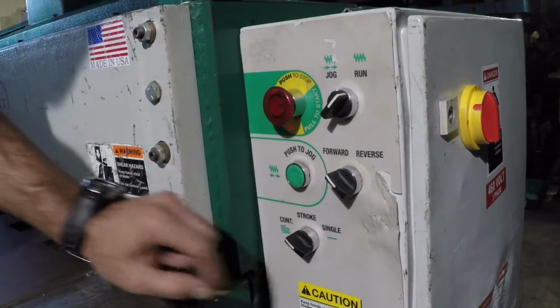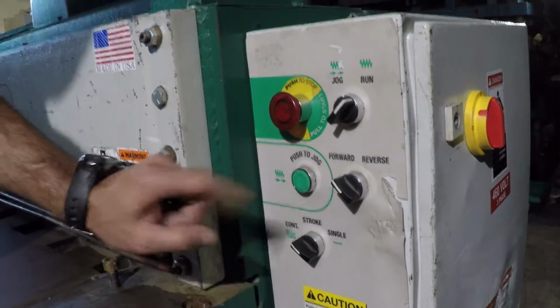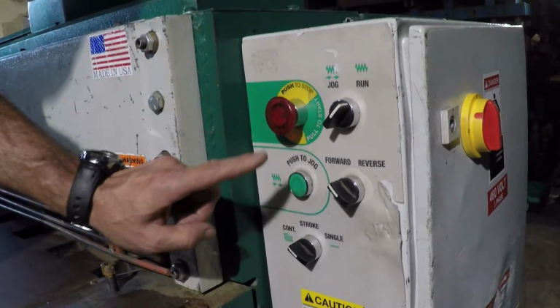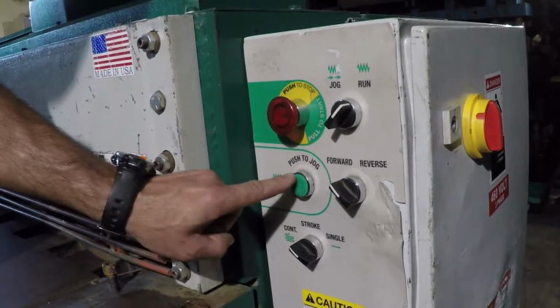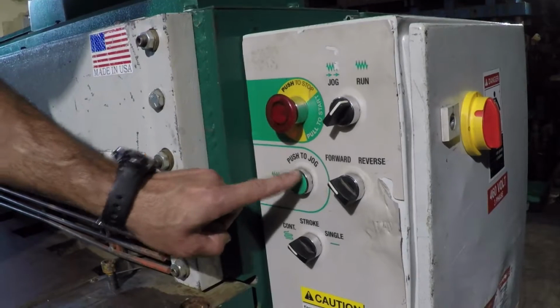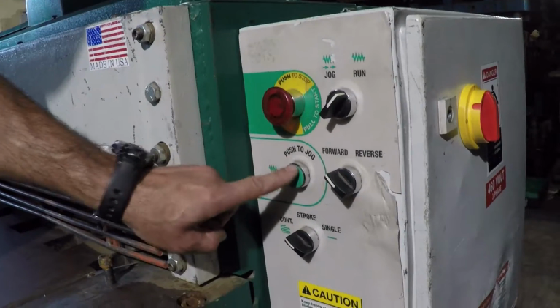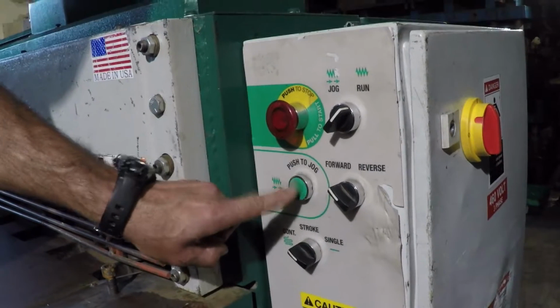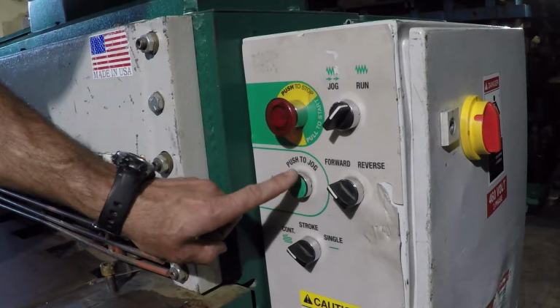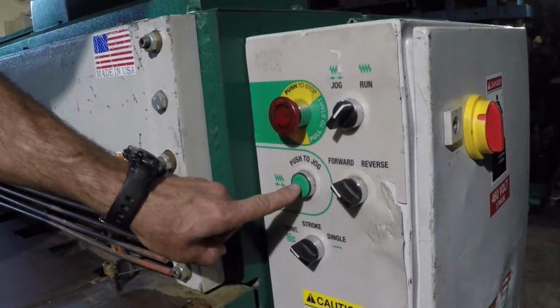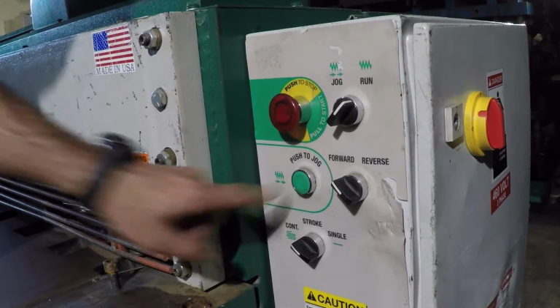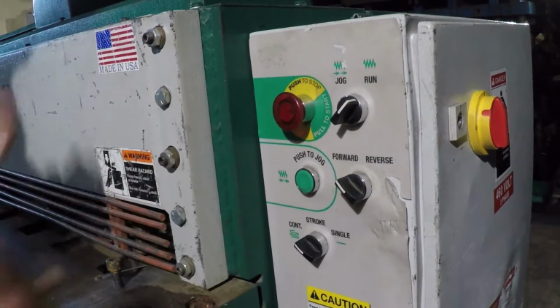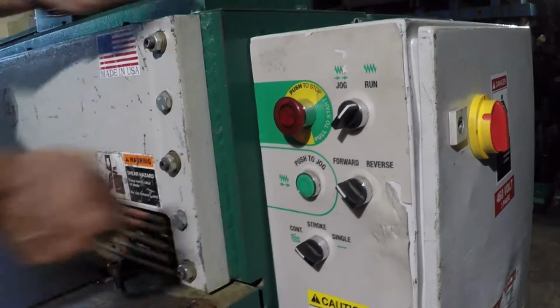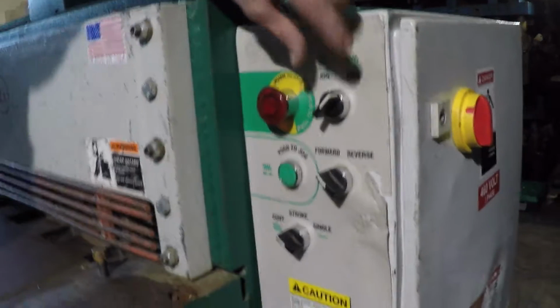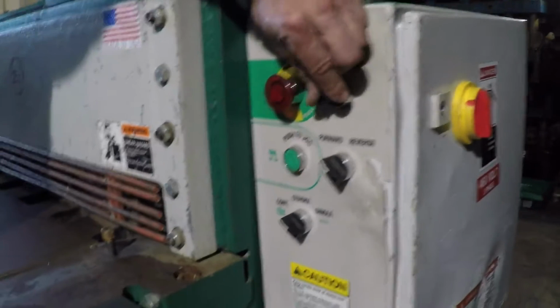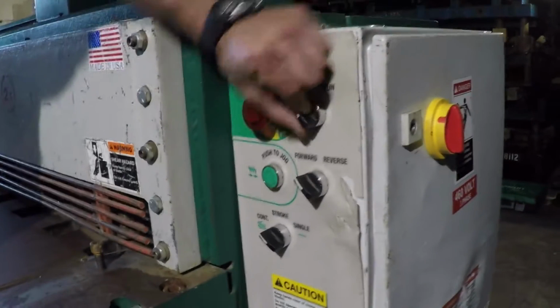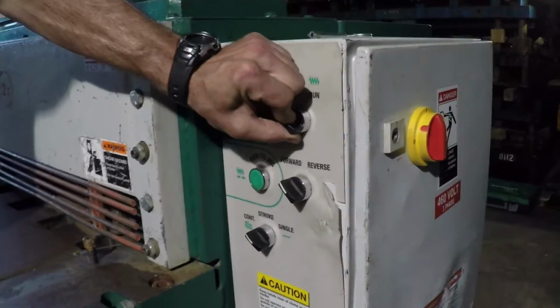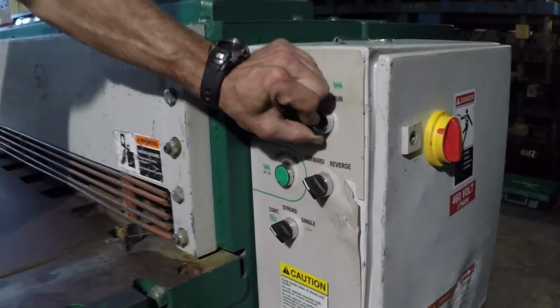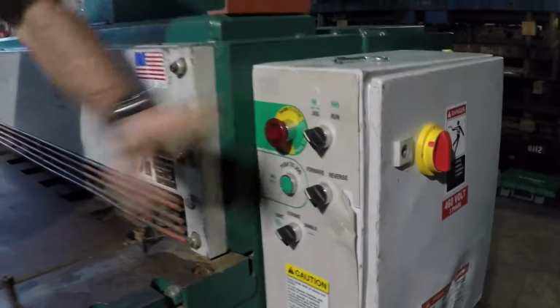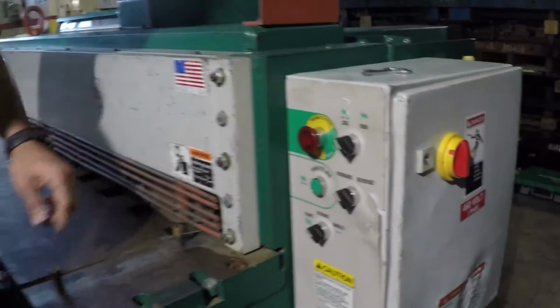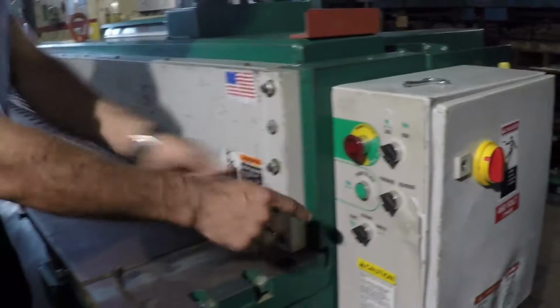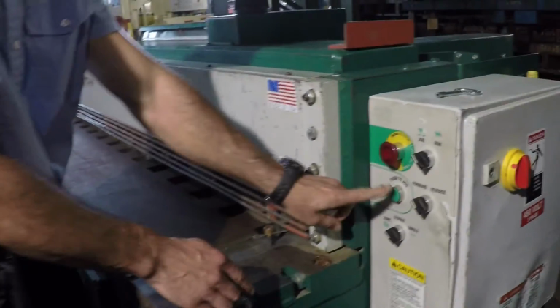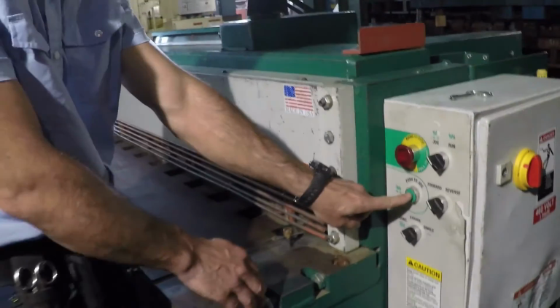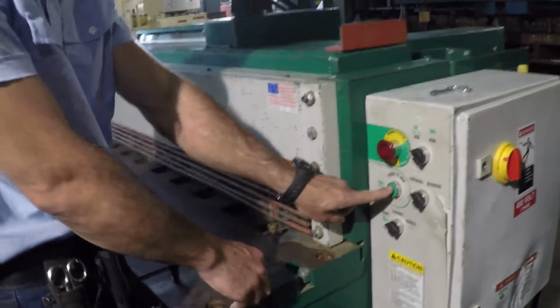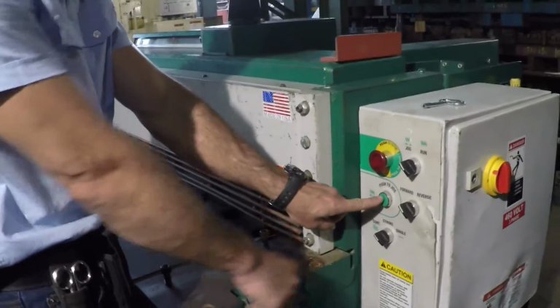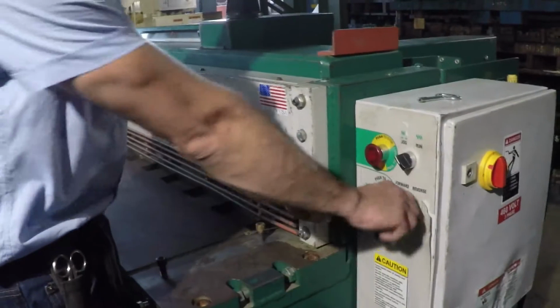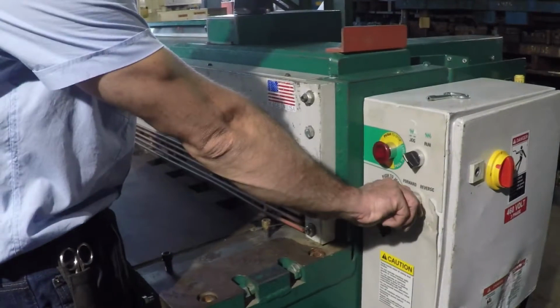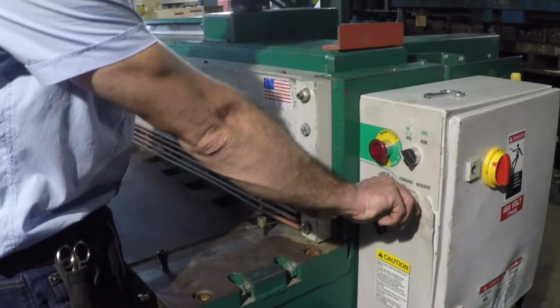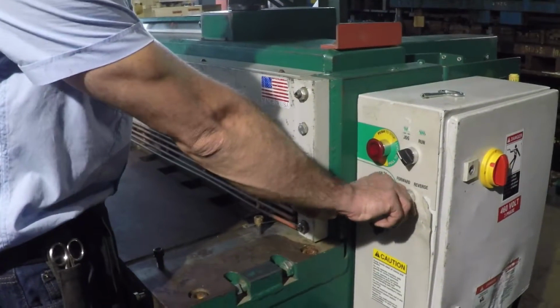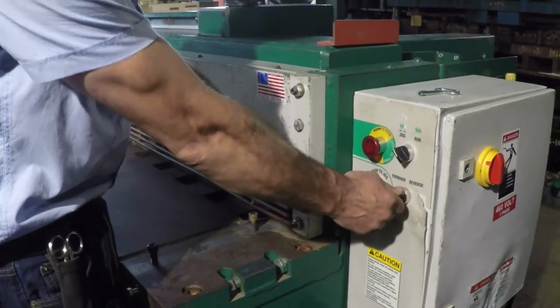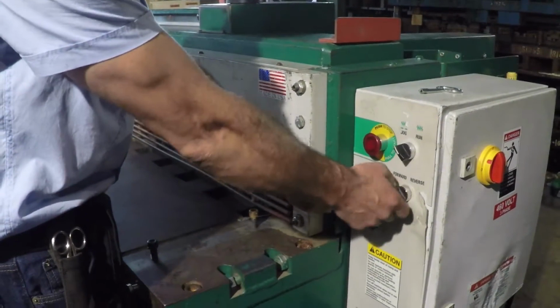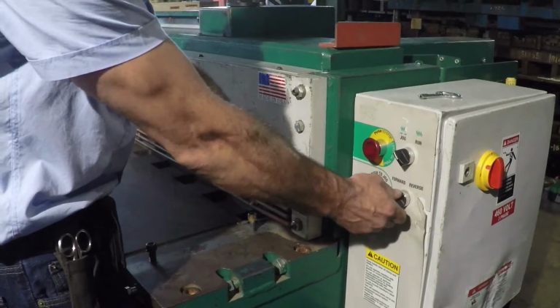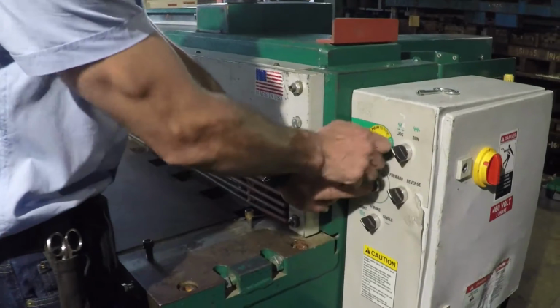First, I'll demonstrate the jog function. Simply place the mode switch to jog, then press the jog button with one hand while selecting the jog direction with the other hand.